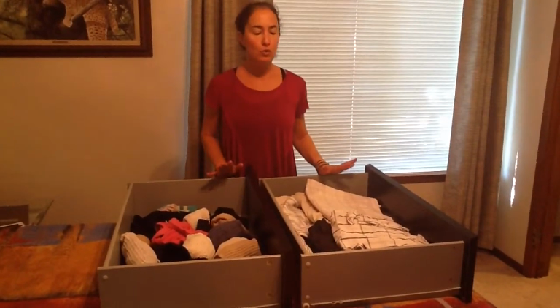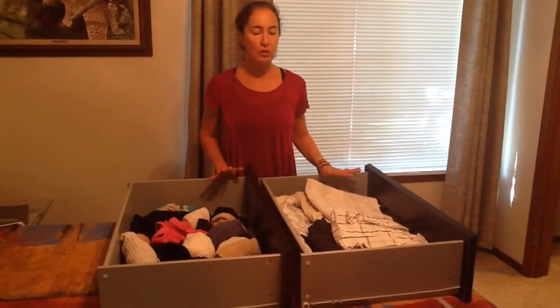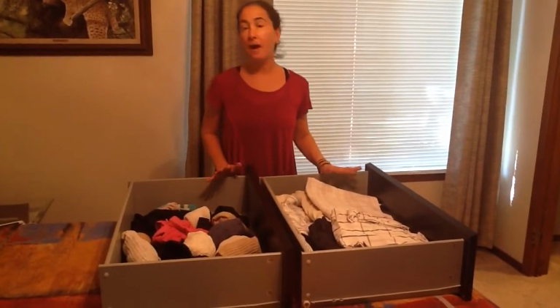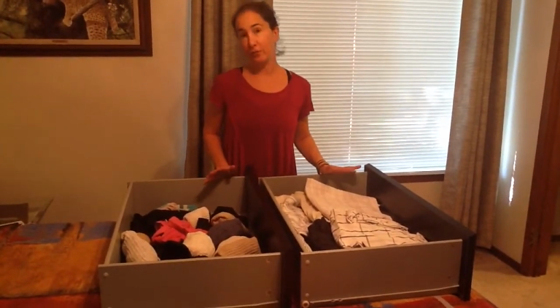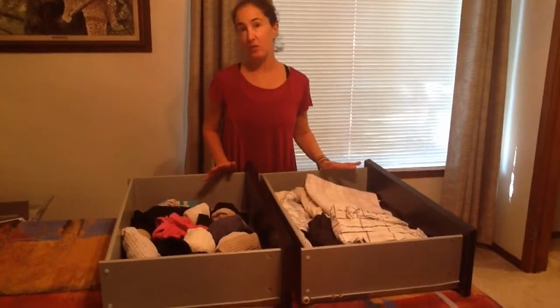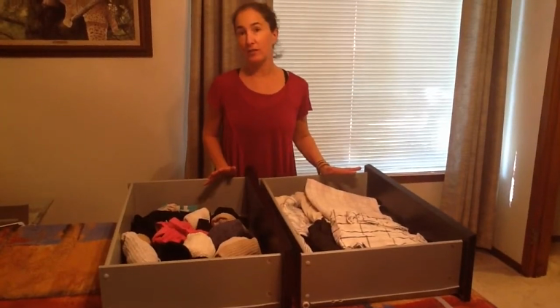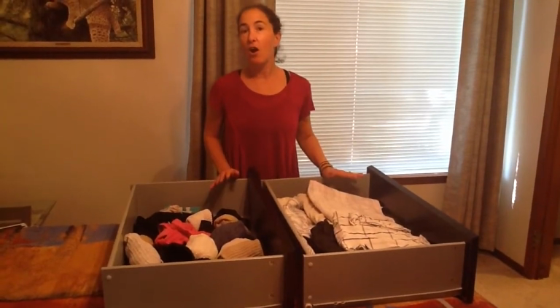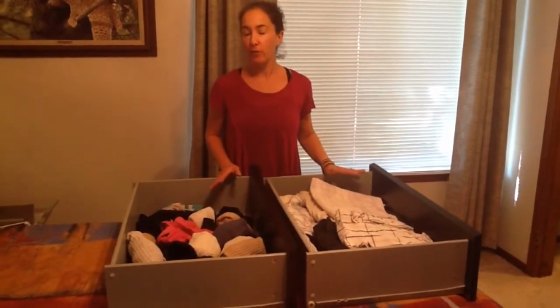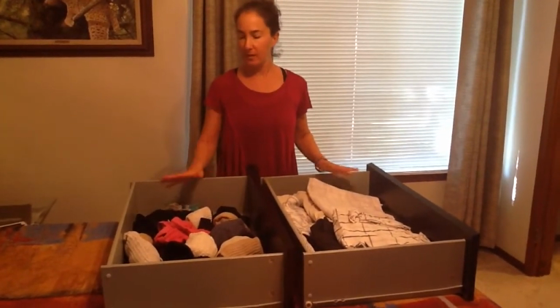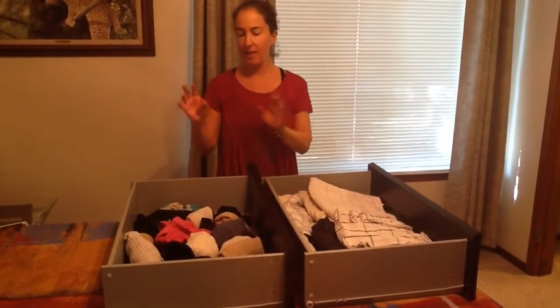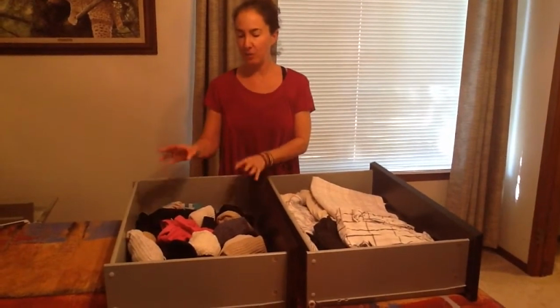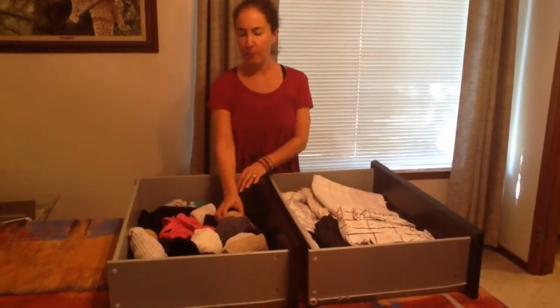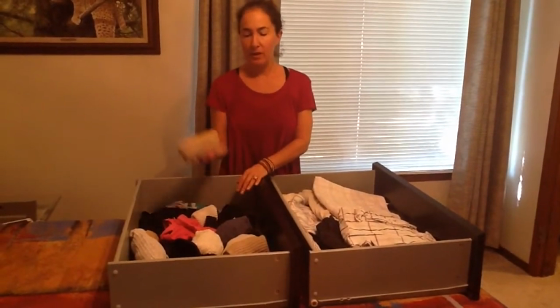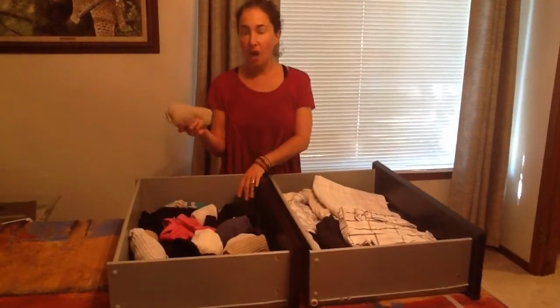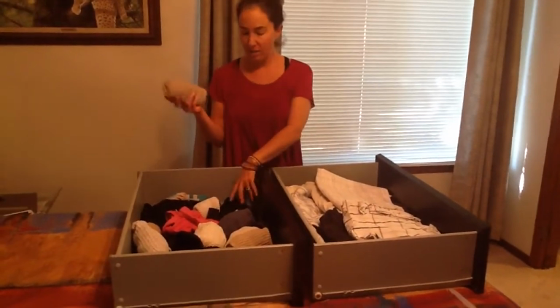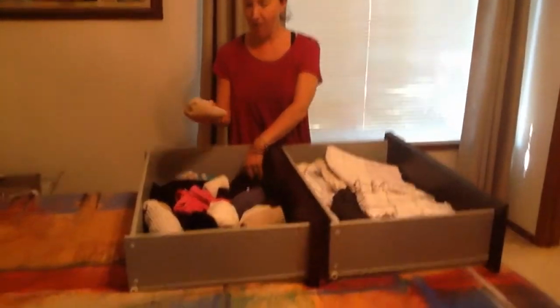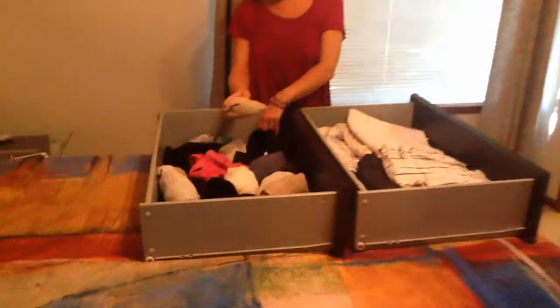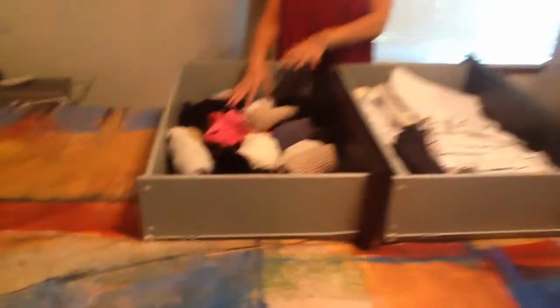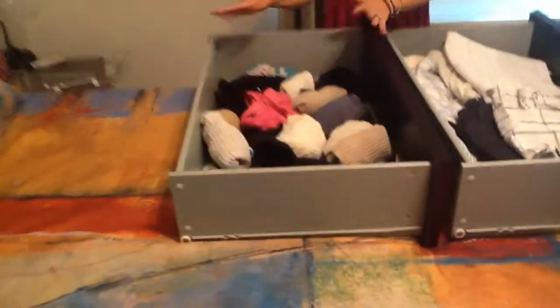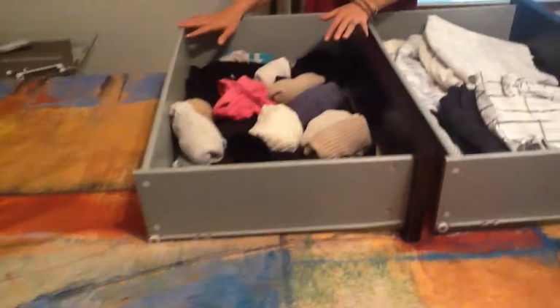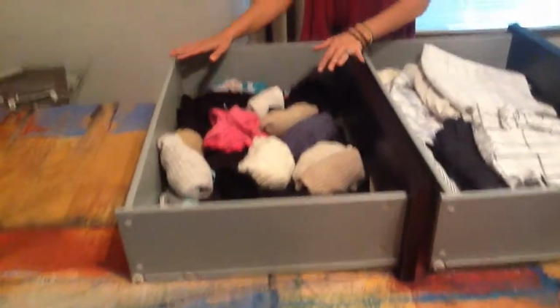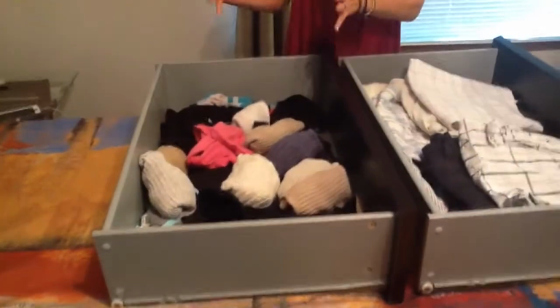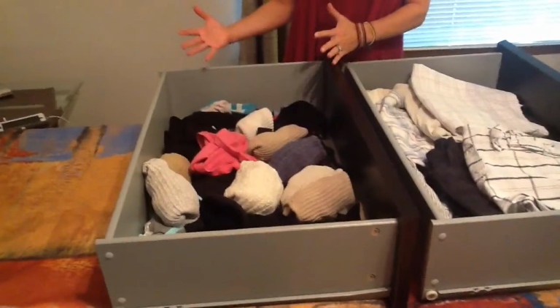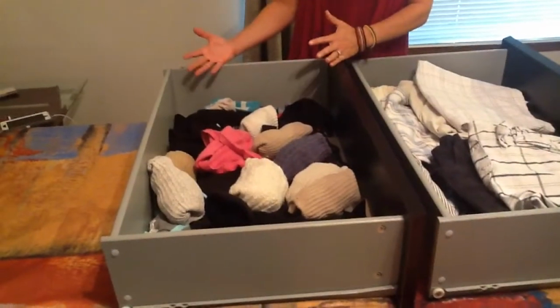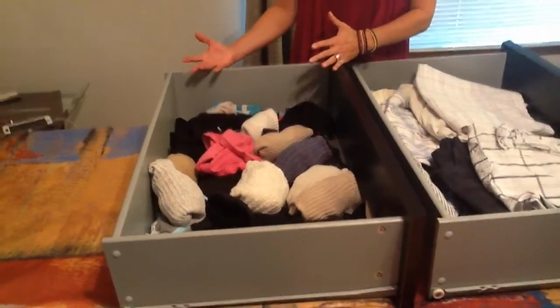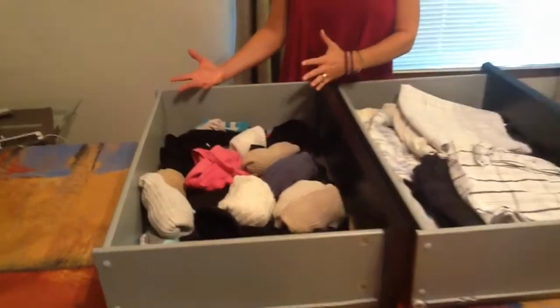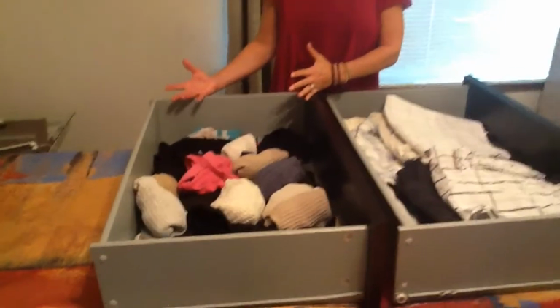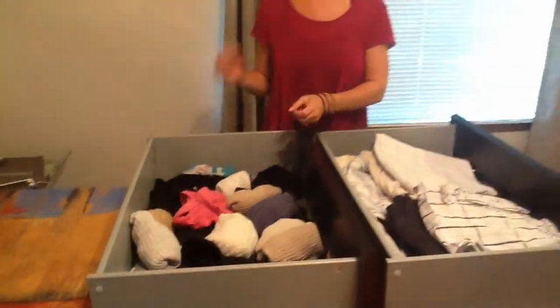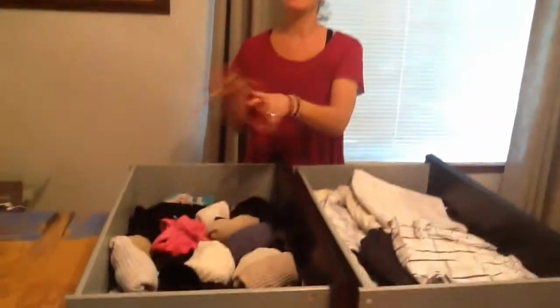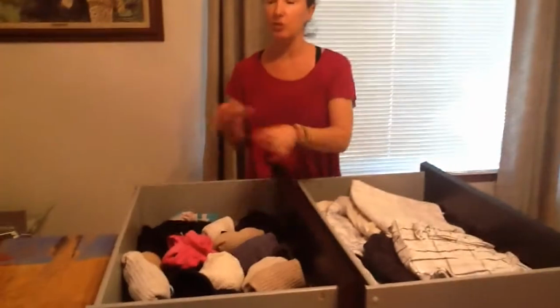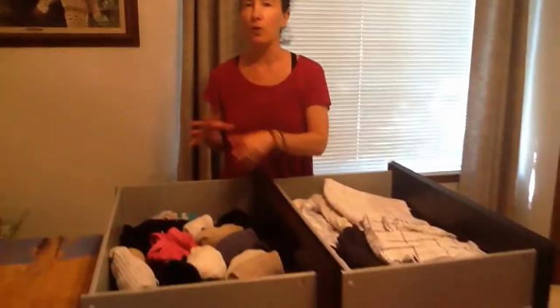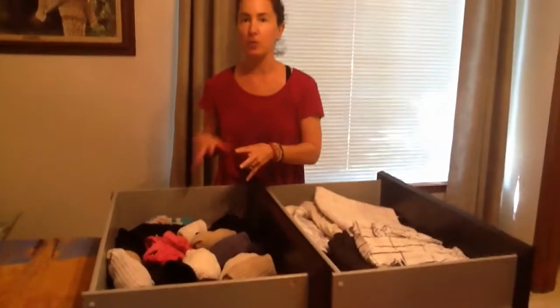So drawers, I feel very strongly, are for things that you dump — socks, underwear, workout clothes — things that don't need to be folded nicely and you can just rummage through.